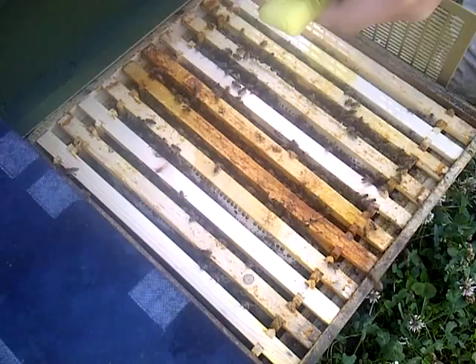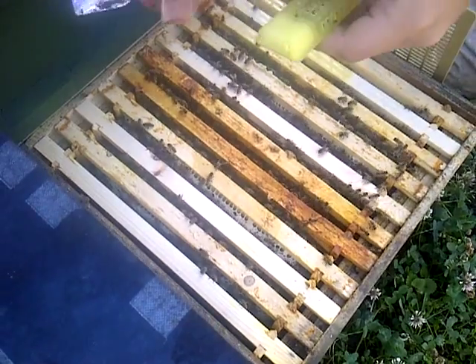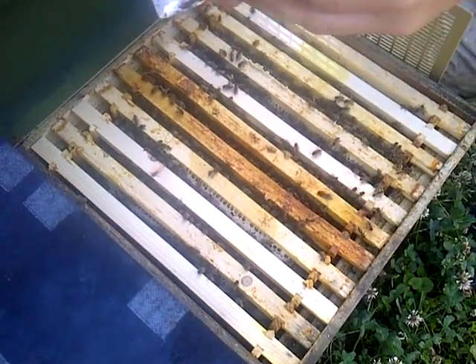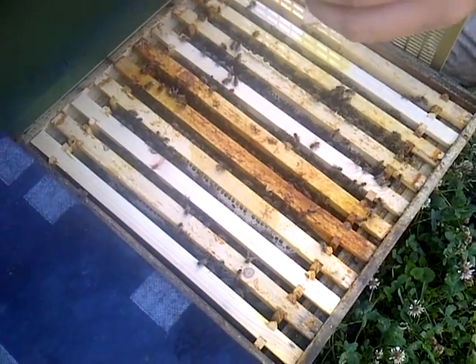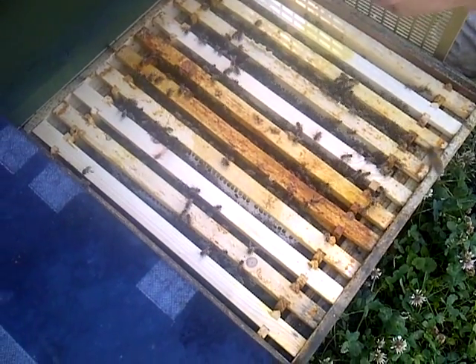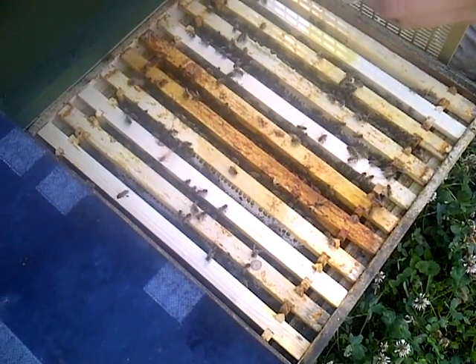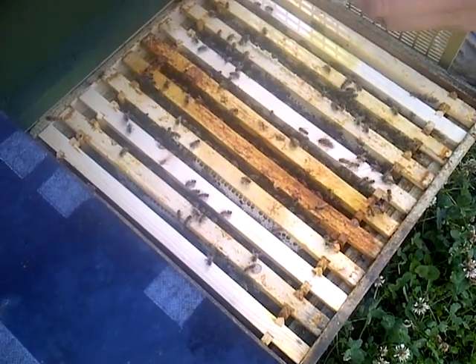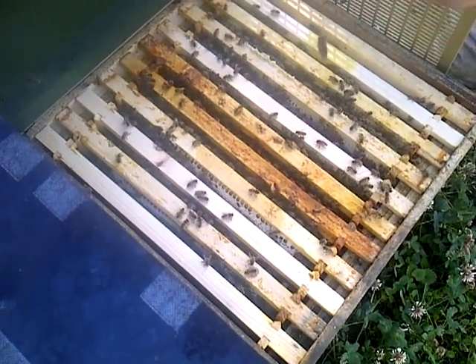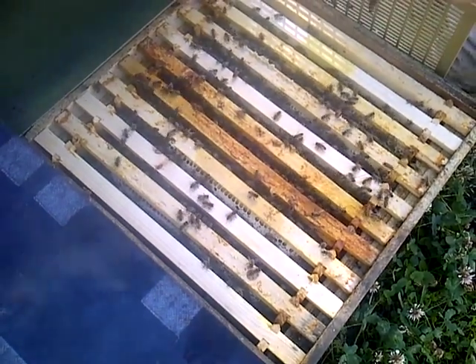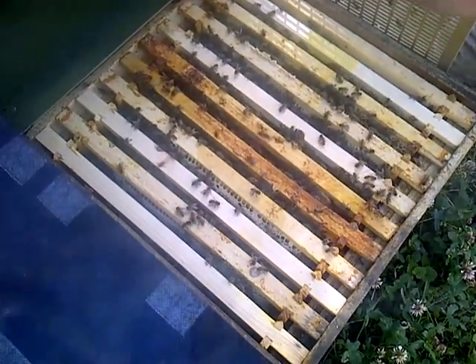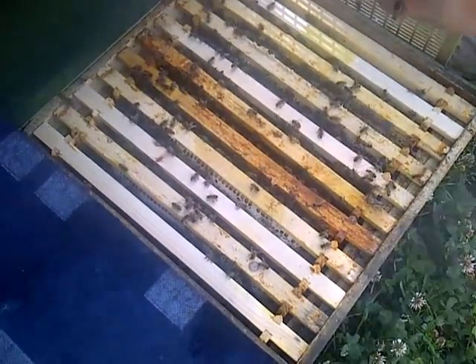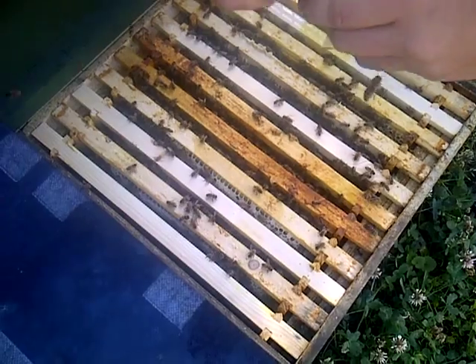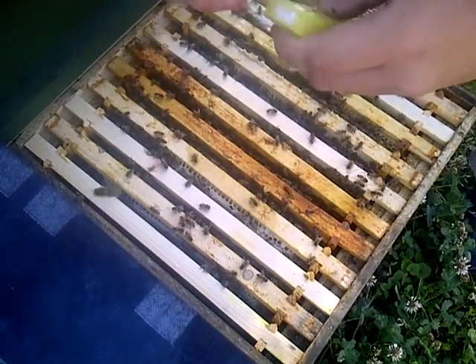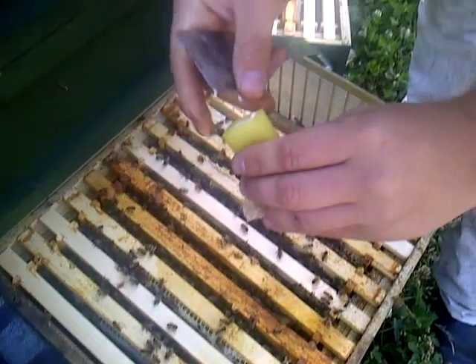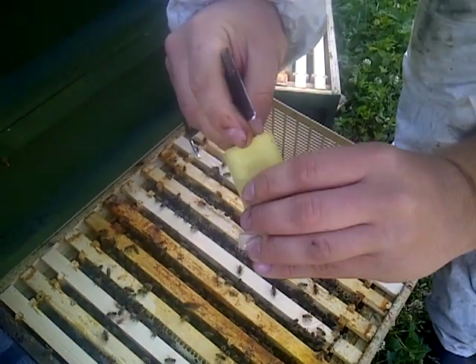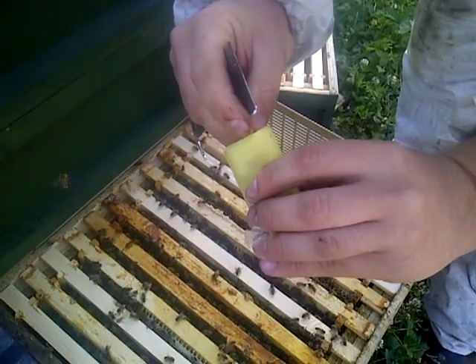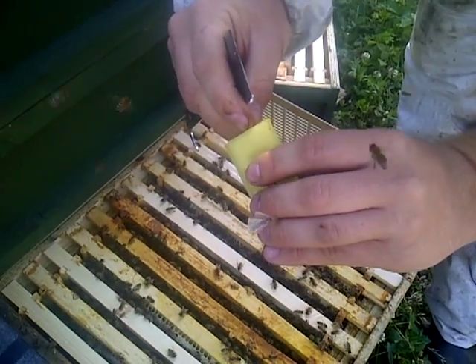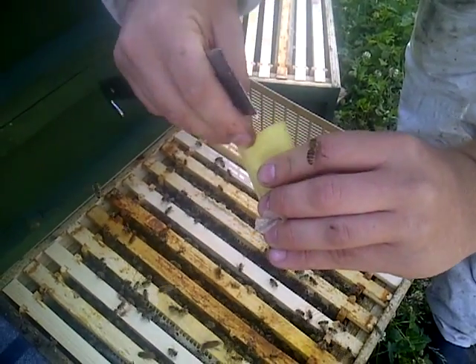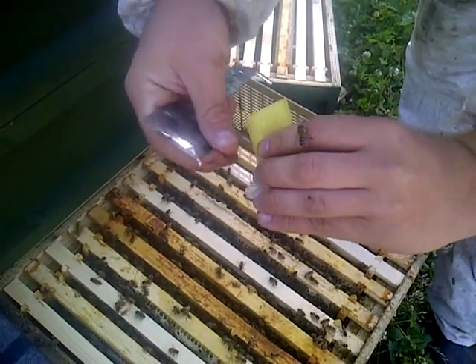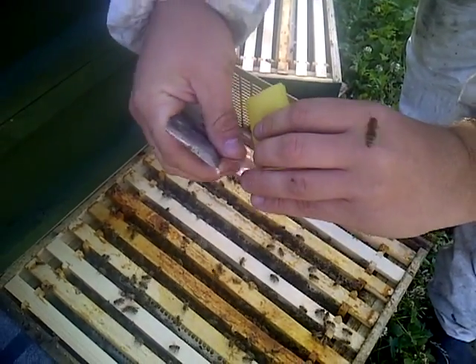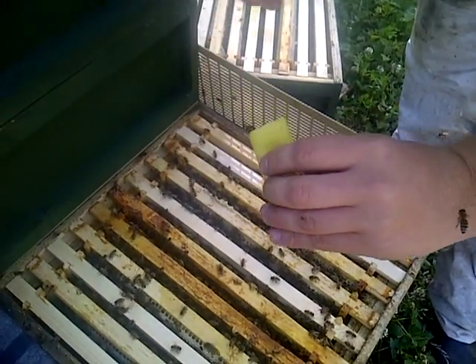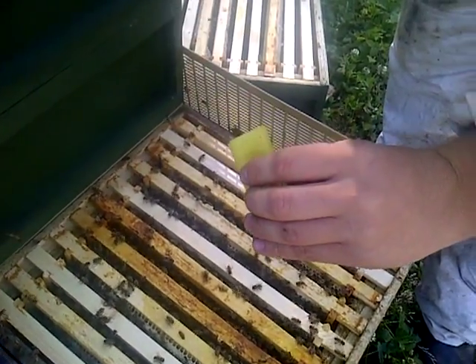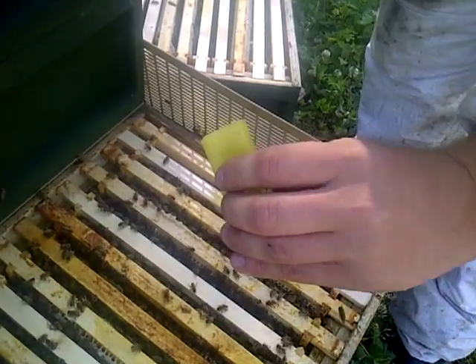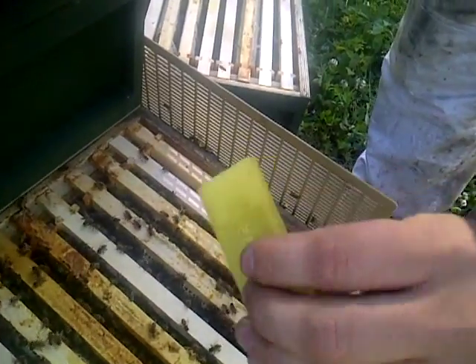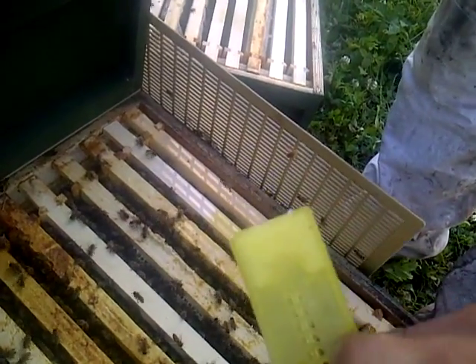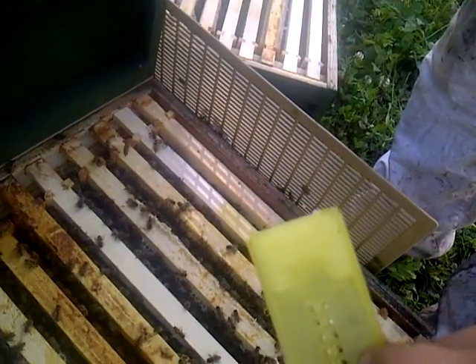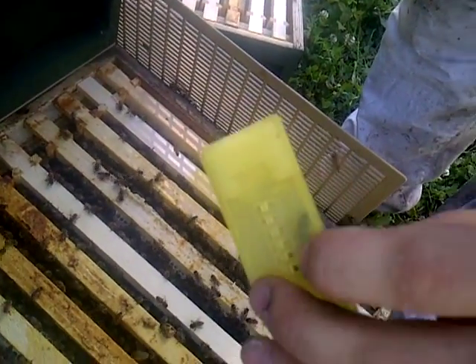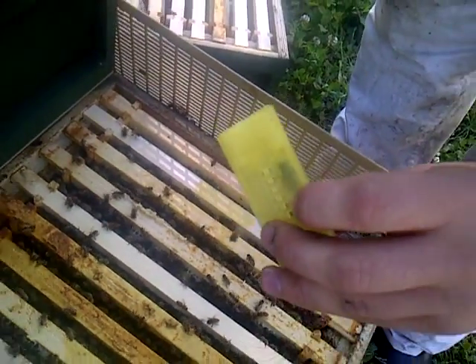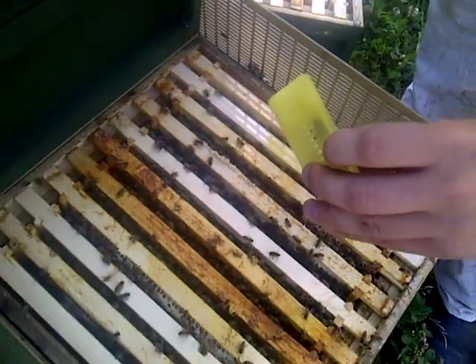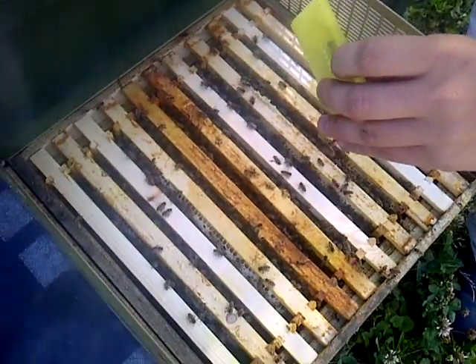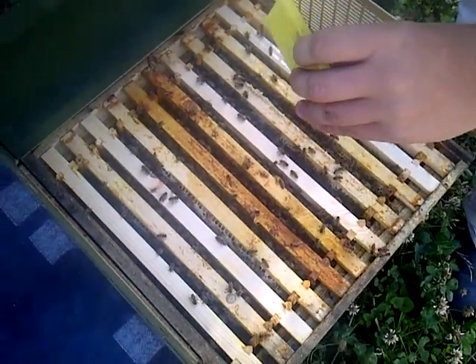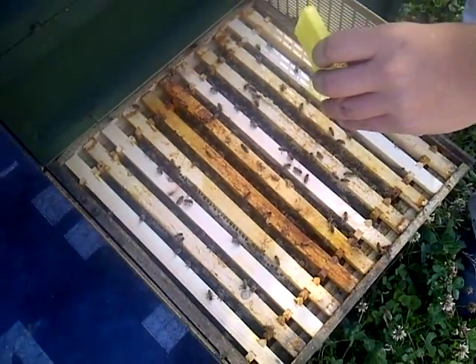Just remove the sellotape — it comes in the package. This cap here just clips off and breaks. All we've got there is a candy plug. It's going to take two to three days for them to chew through, and hopefully she'll be accepted into the new colony and she can begin laying.